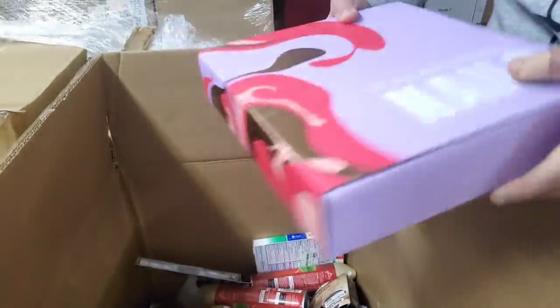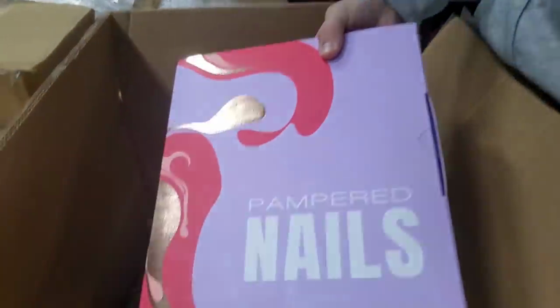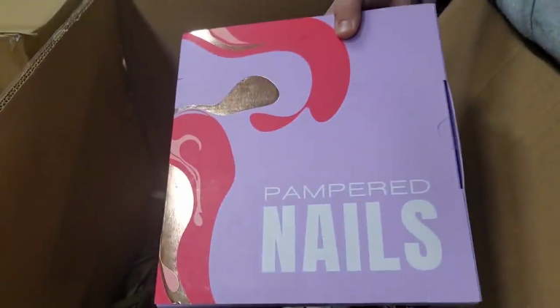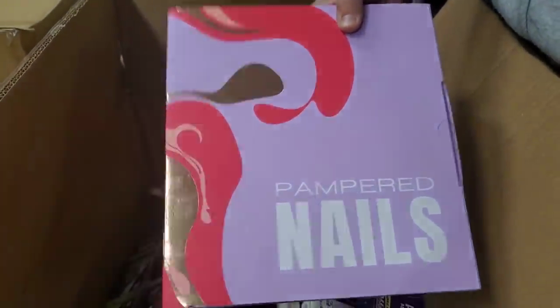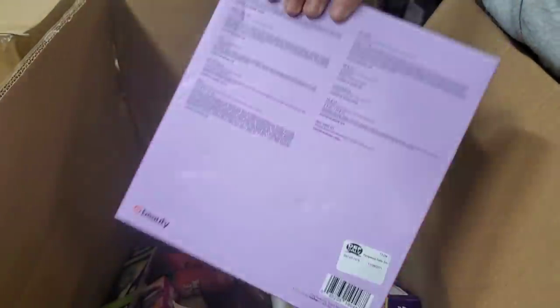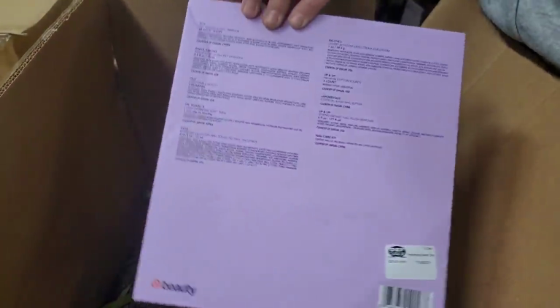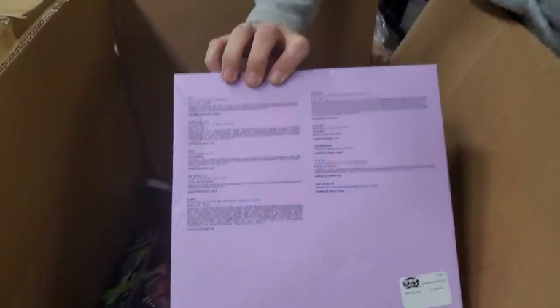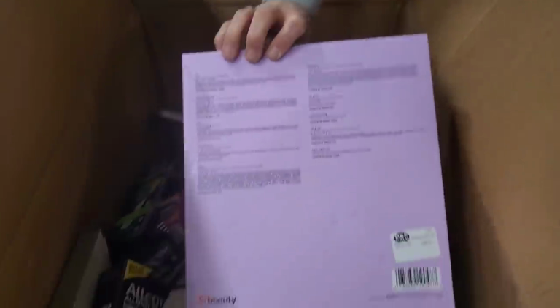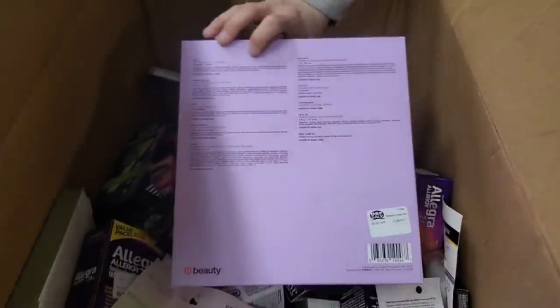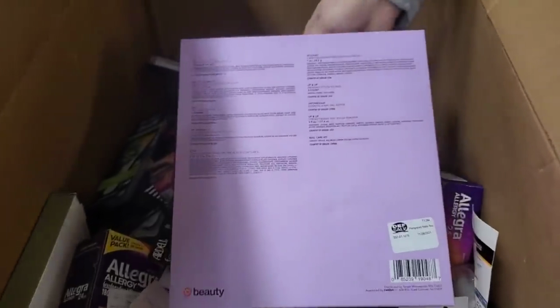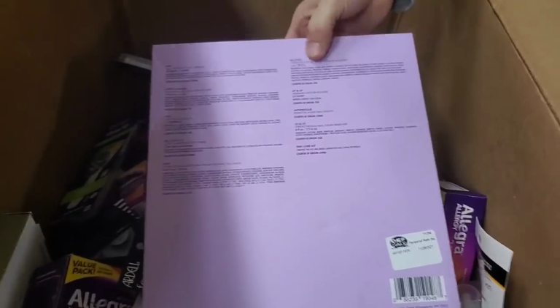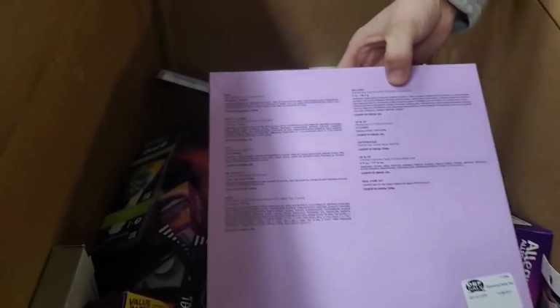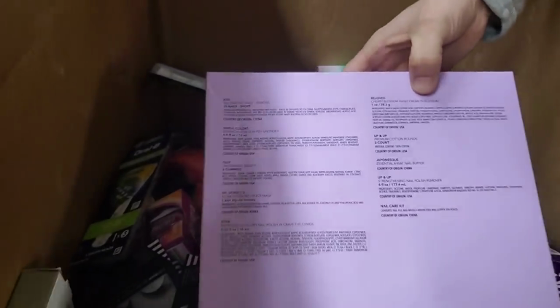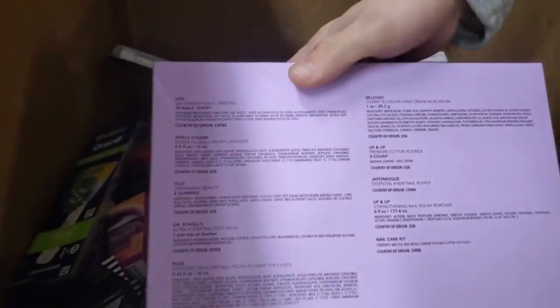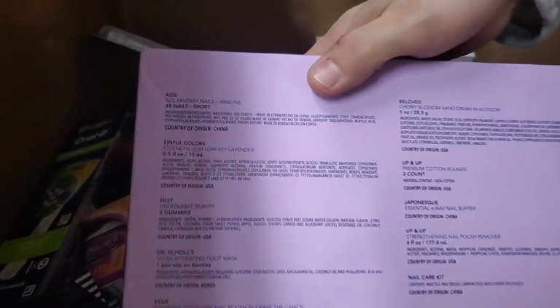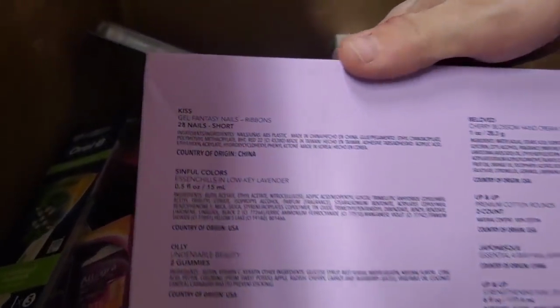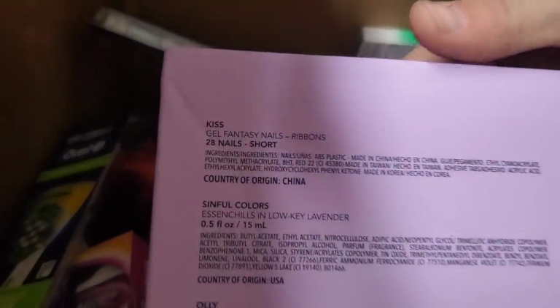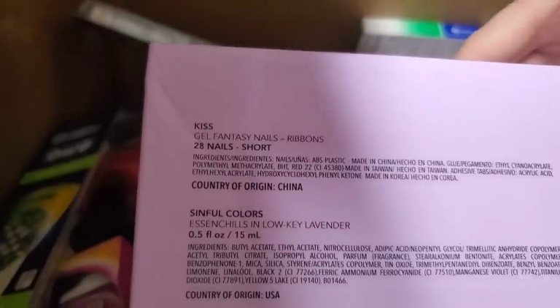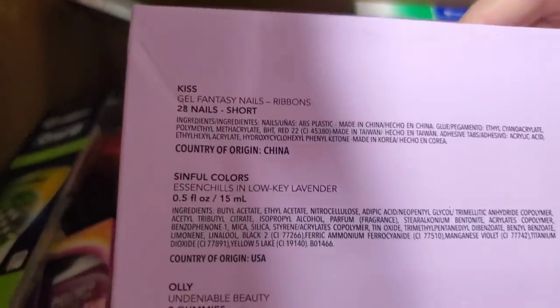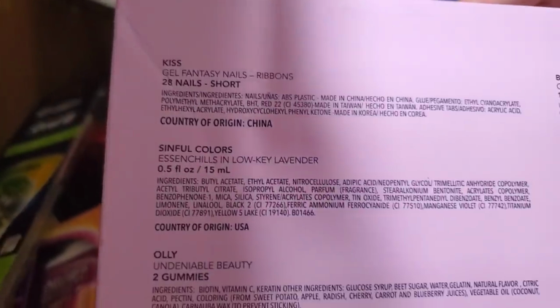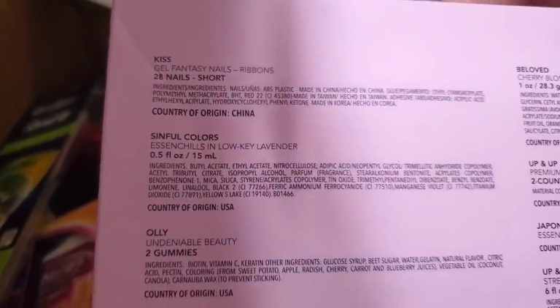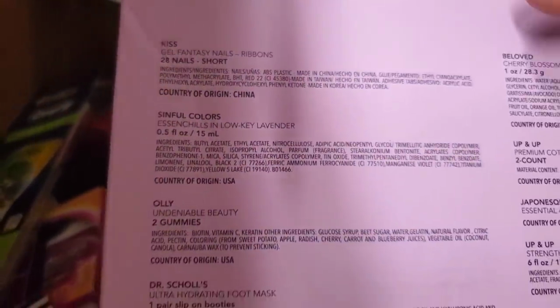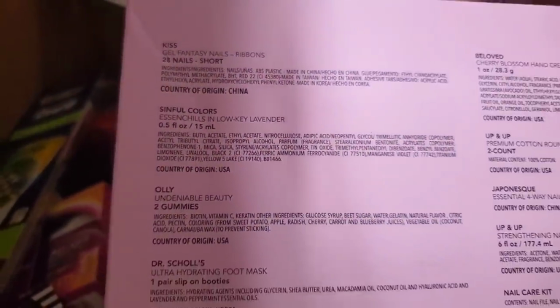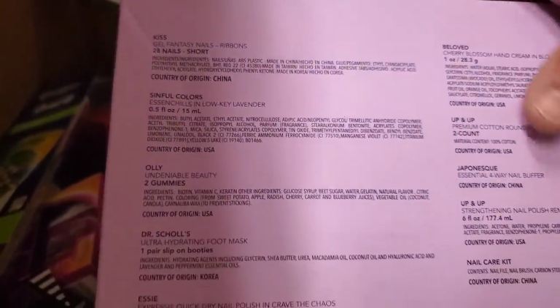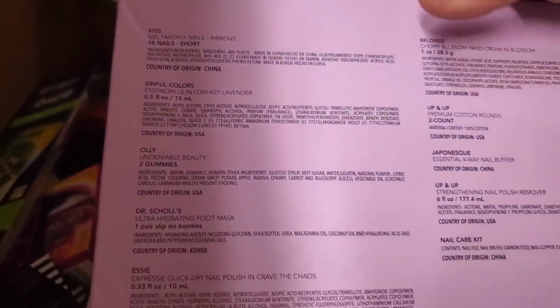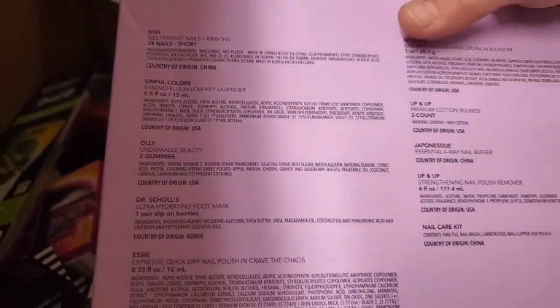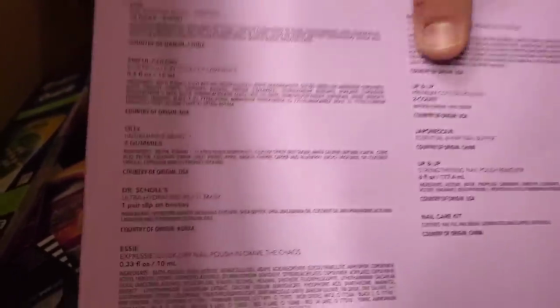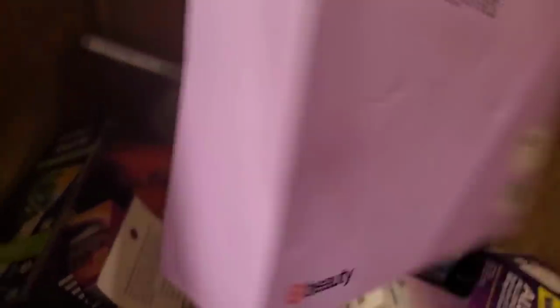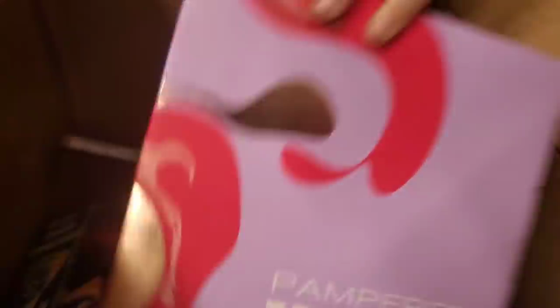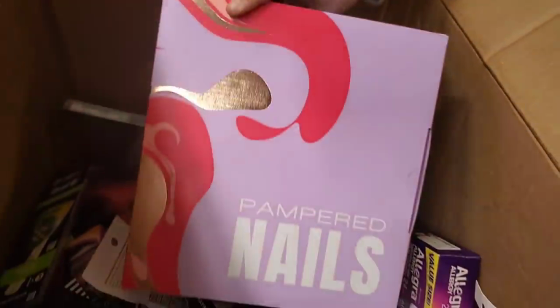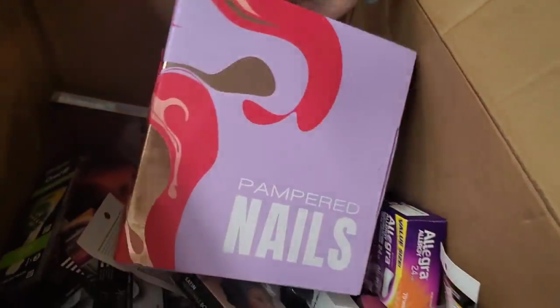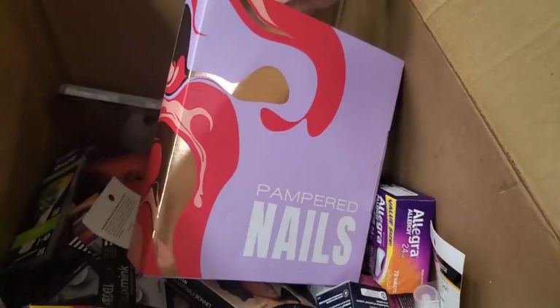This is Pampered Nails — it's a big set. It's got cream and fantasy nails in there and cotton rounds and everything to do nails. That's a nice big kit — like a whole kit.